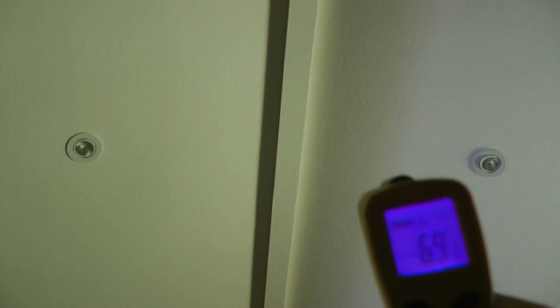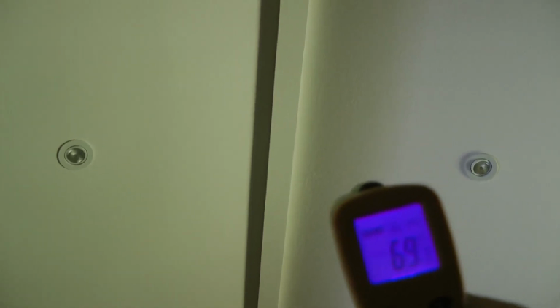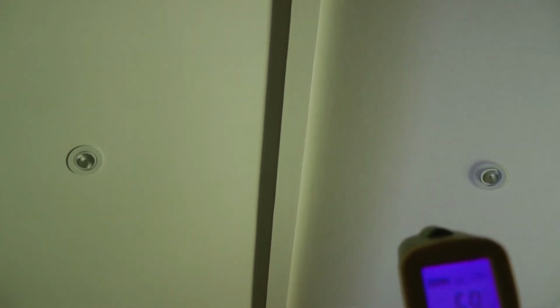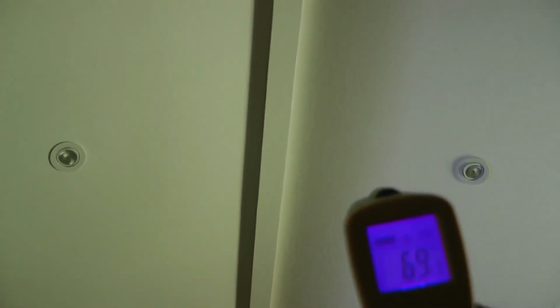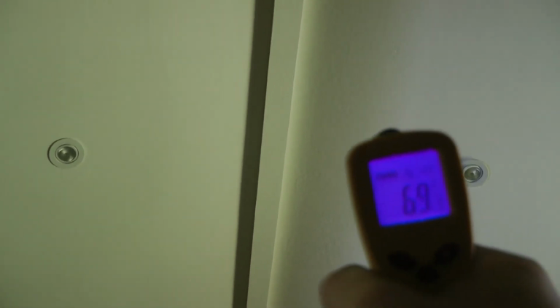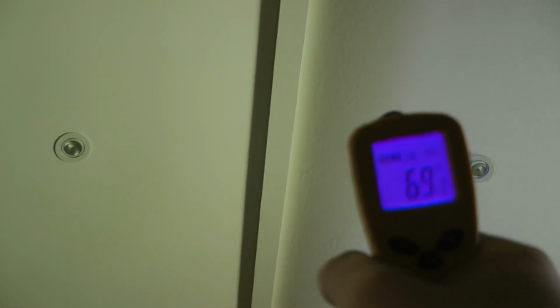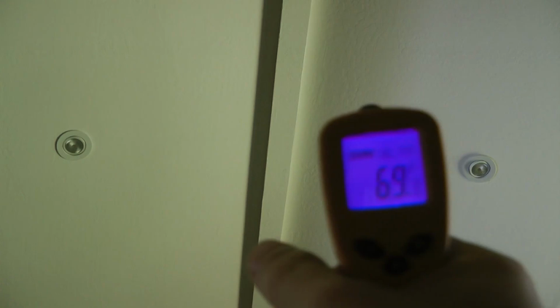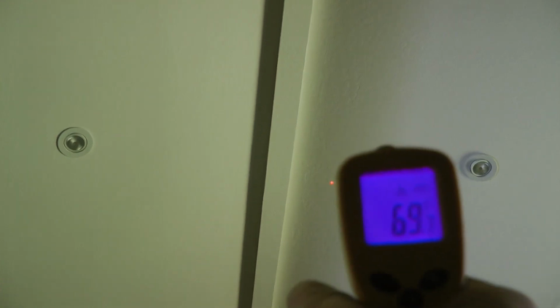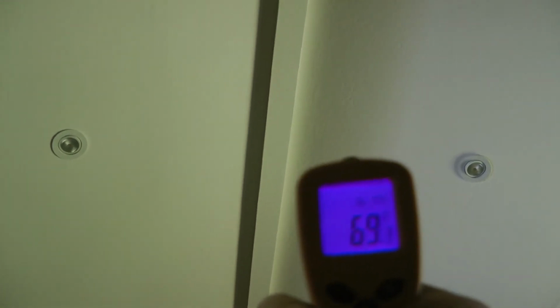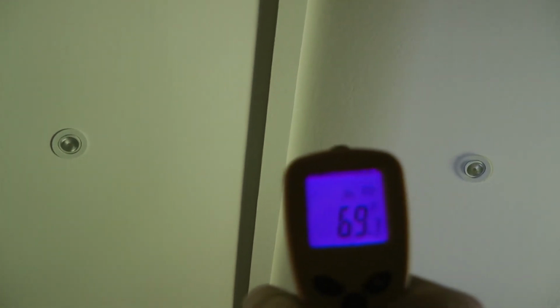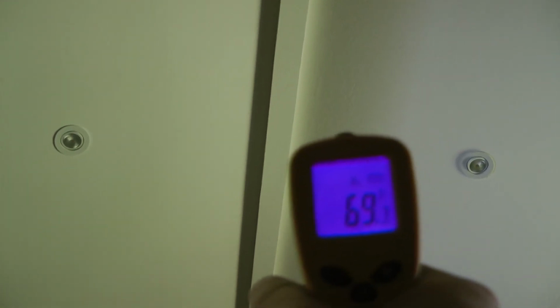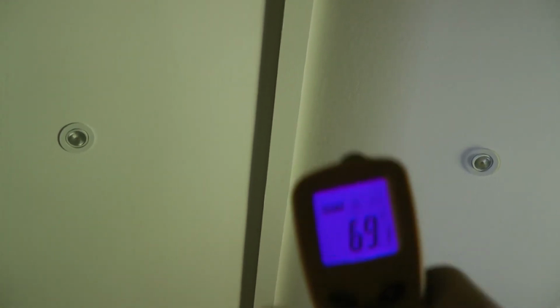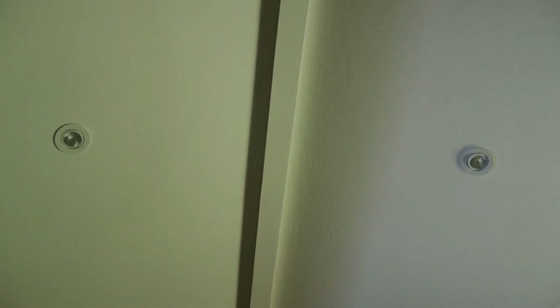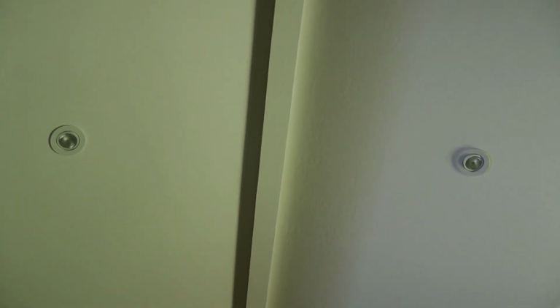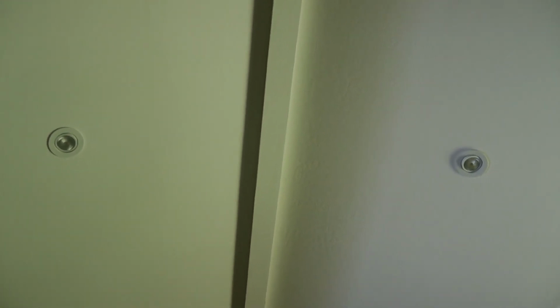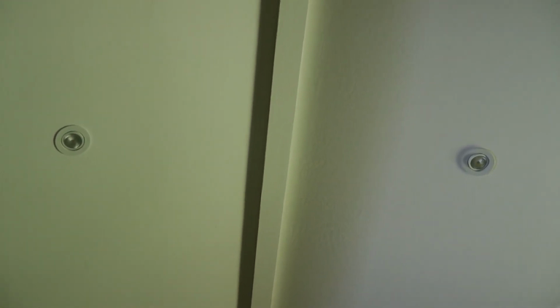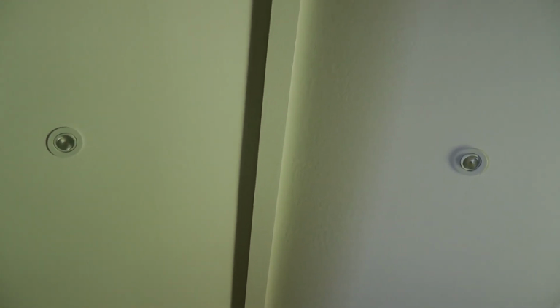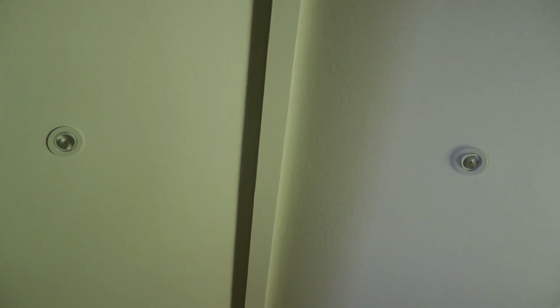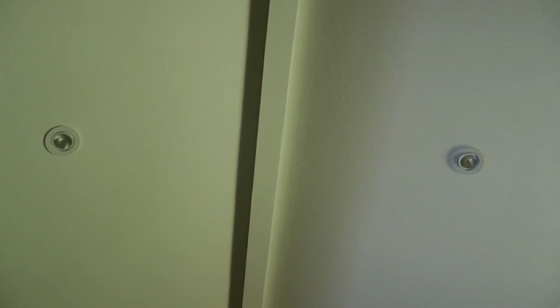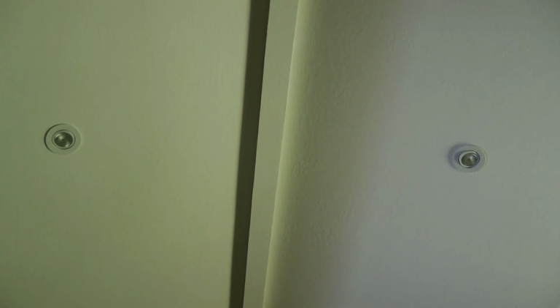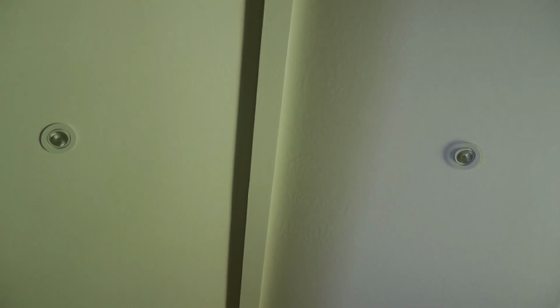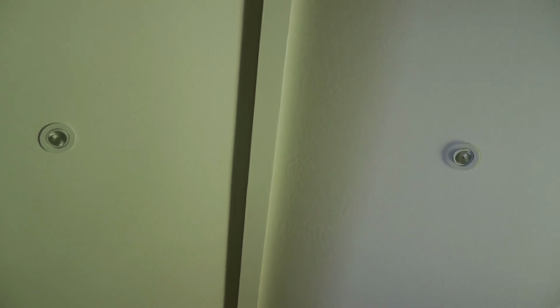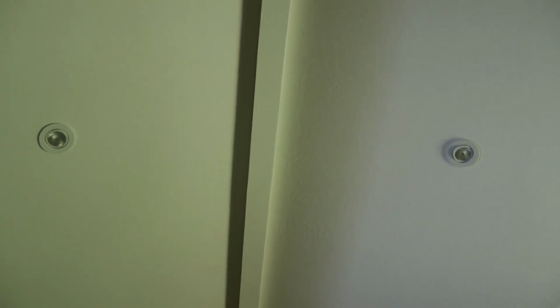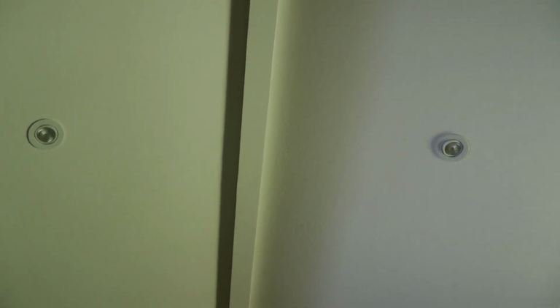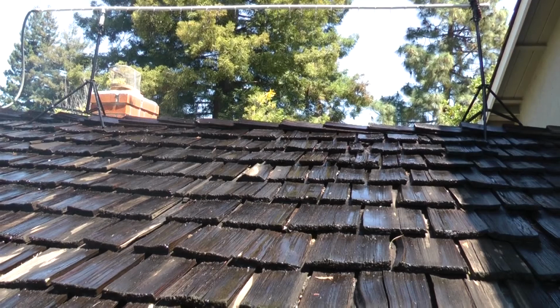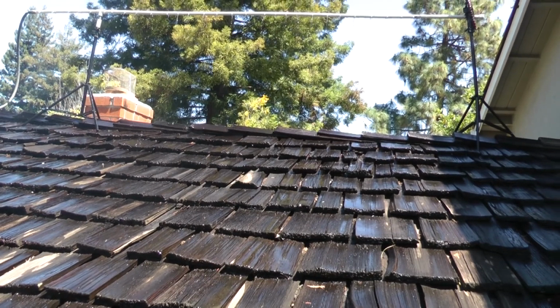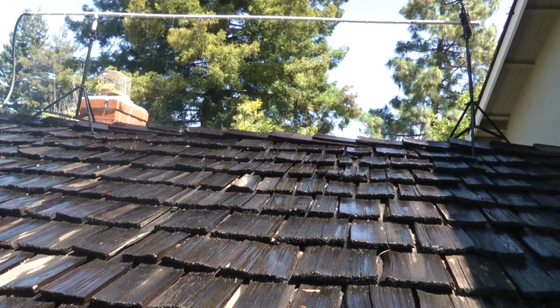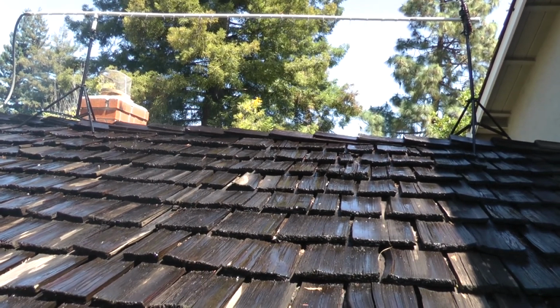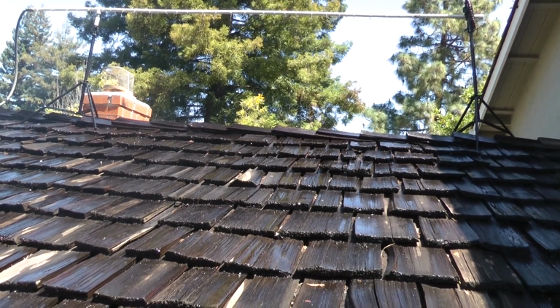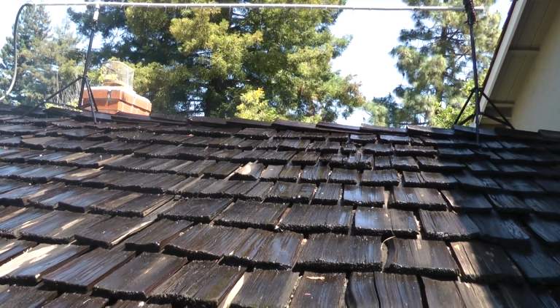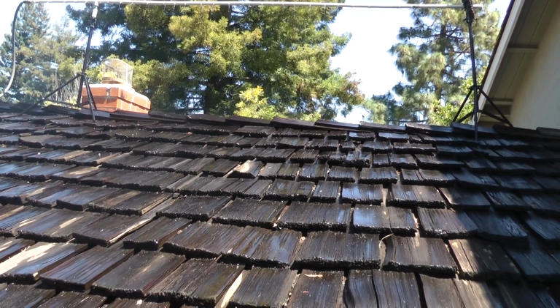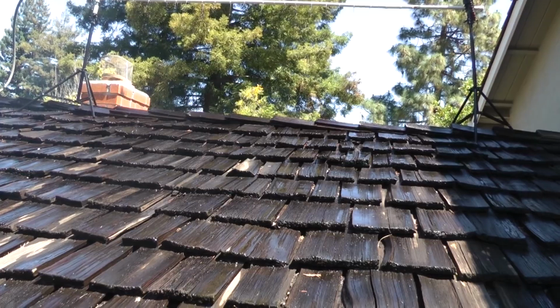So this is the room underneath the piece of roof that I'm cooling, and it is around 70 degrees — that's really good because it's usually around 80 degrees at this time of day. So it's getting a bit slippery up here and I don't want to fall off the roof.